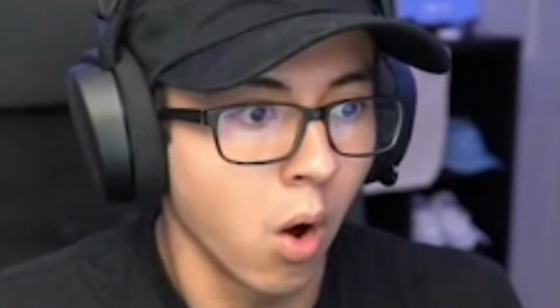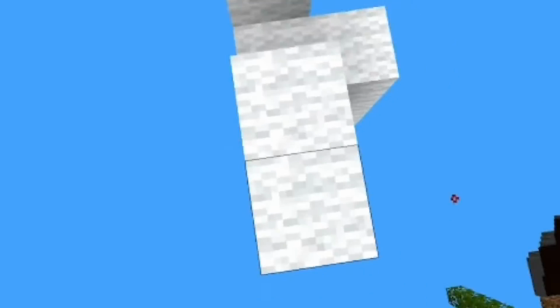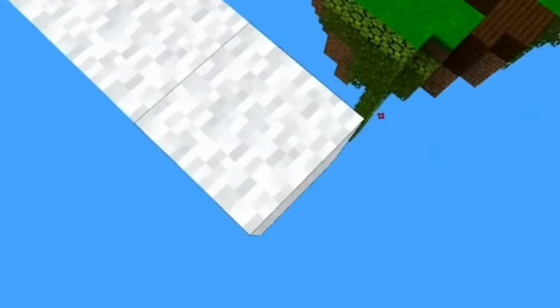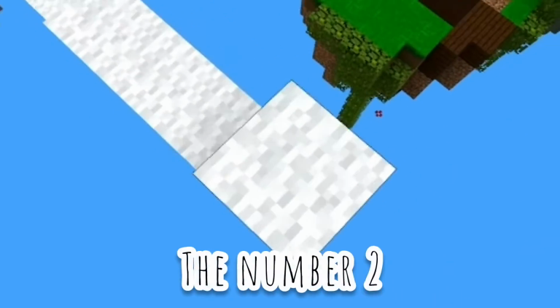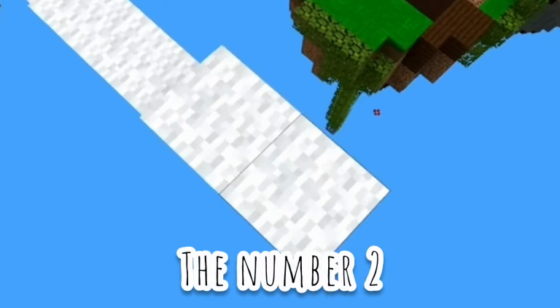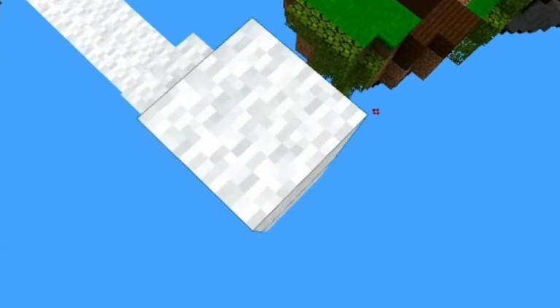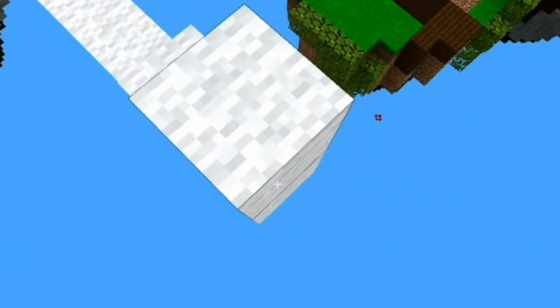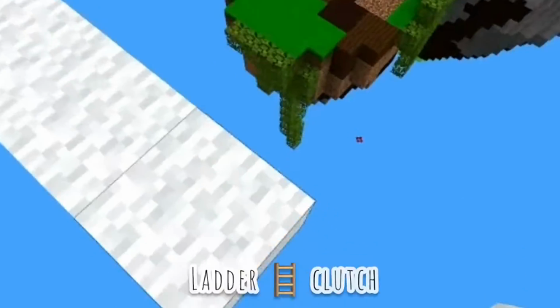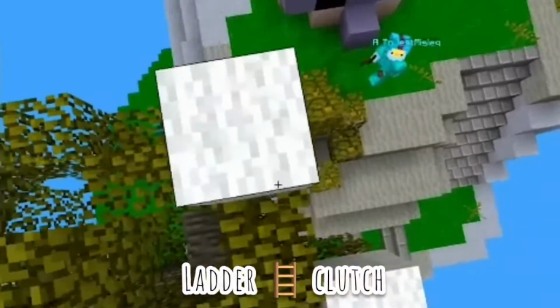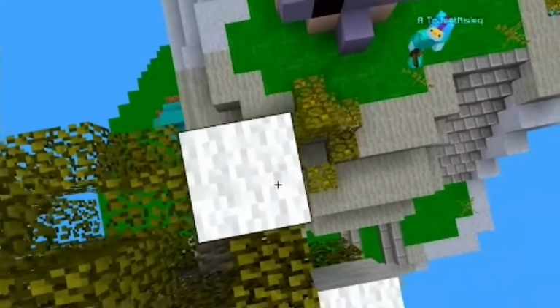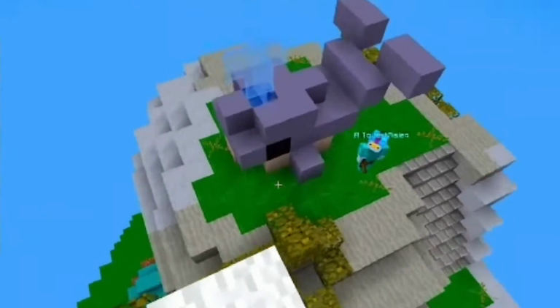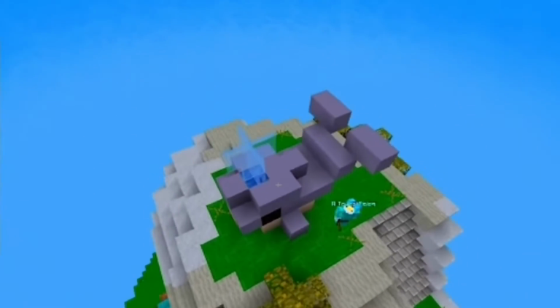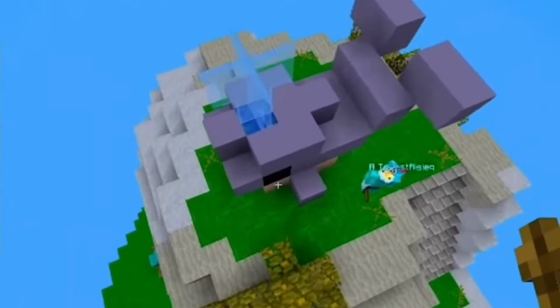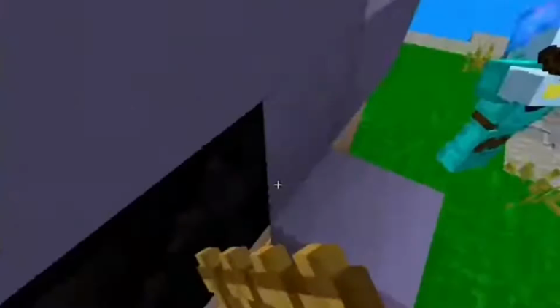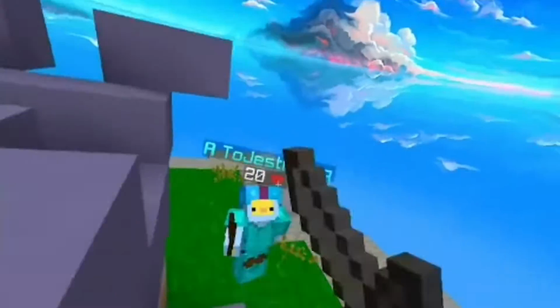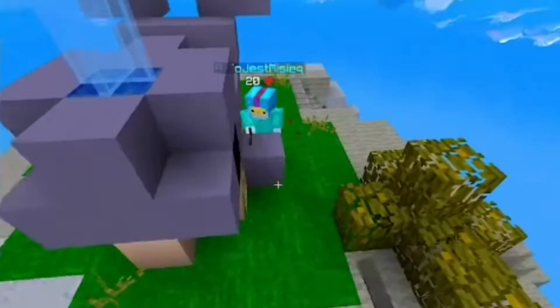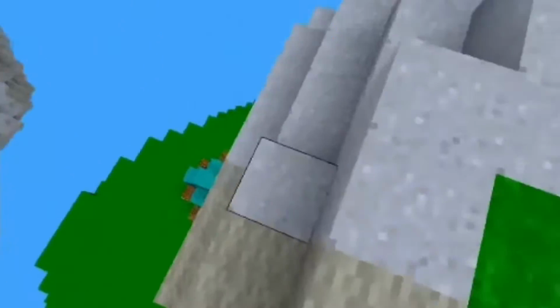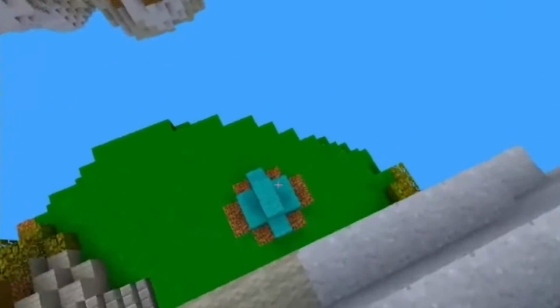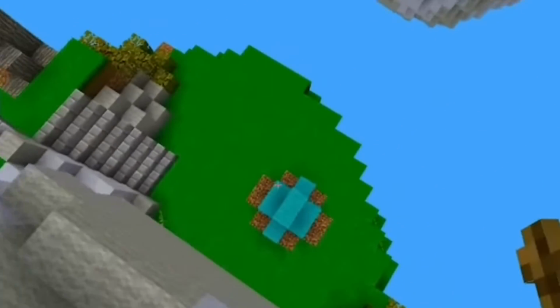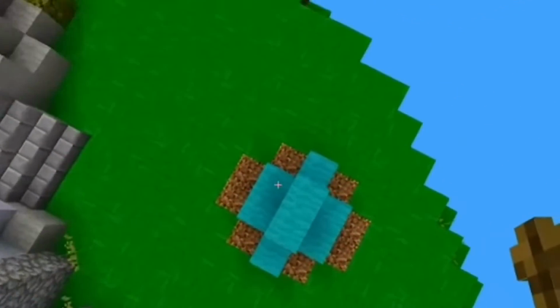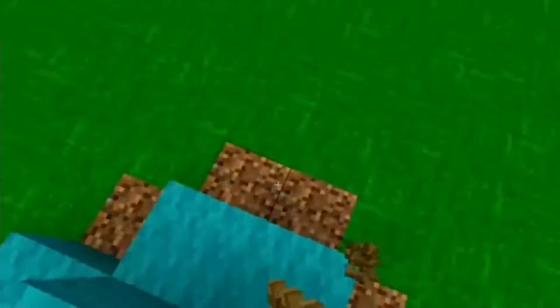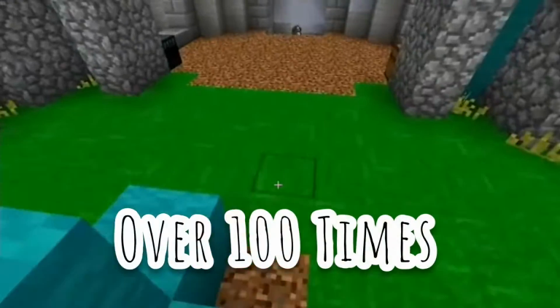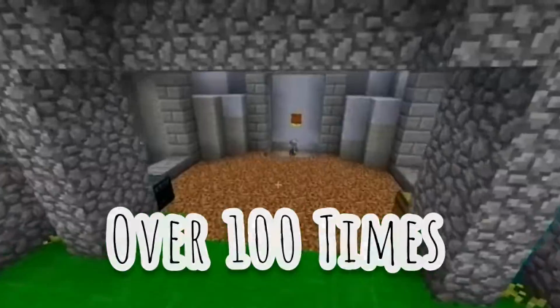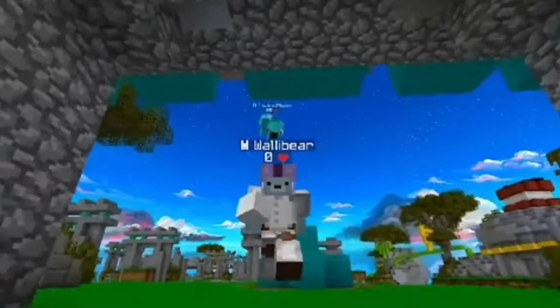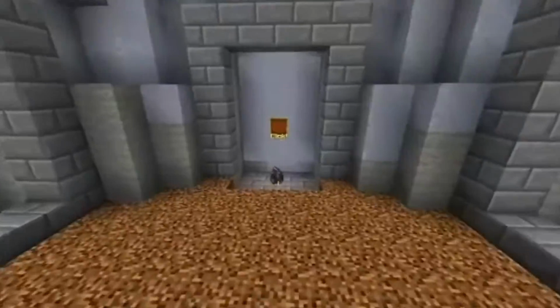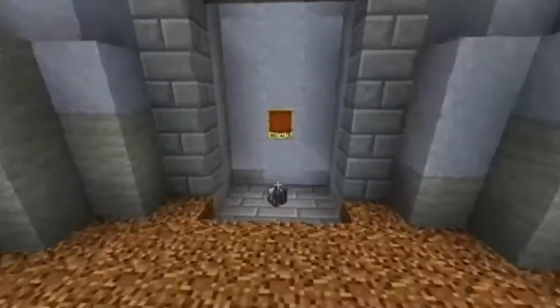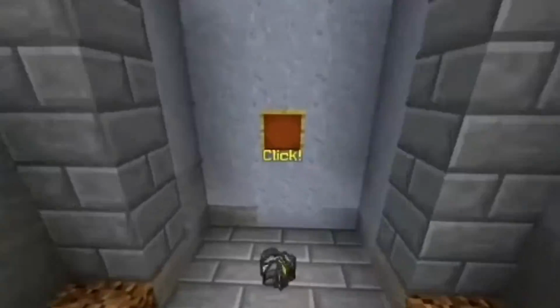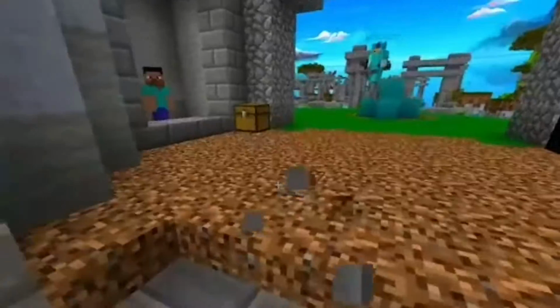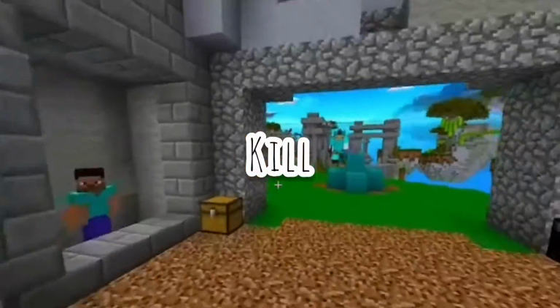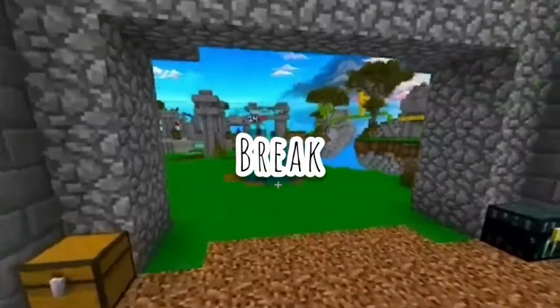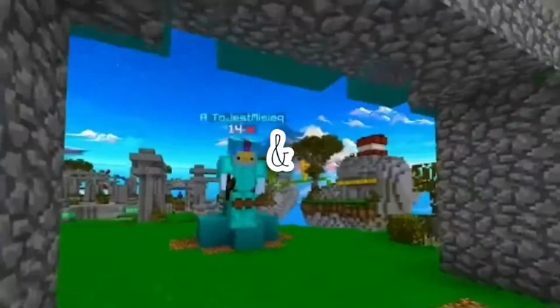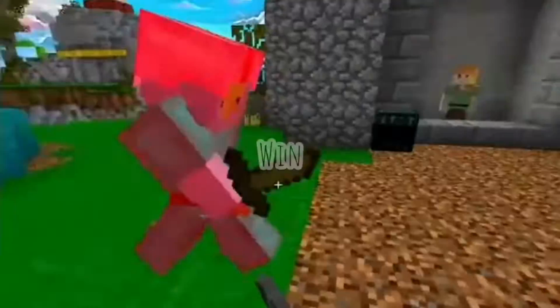Number two is leather clutch. All of us know about this clutch — it's really easy if you have tried it over a hundred times. This clutch will help you to kill, break, and win the match.